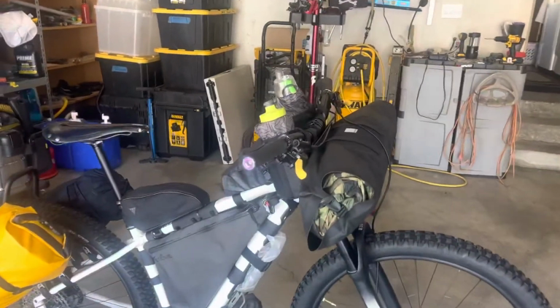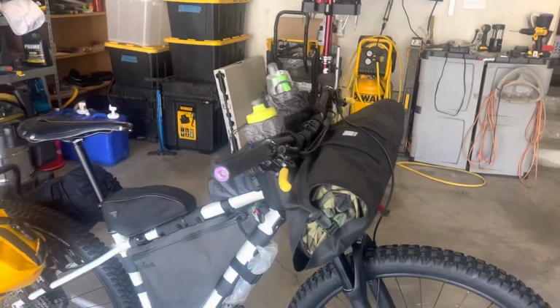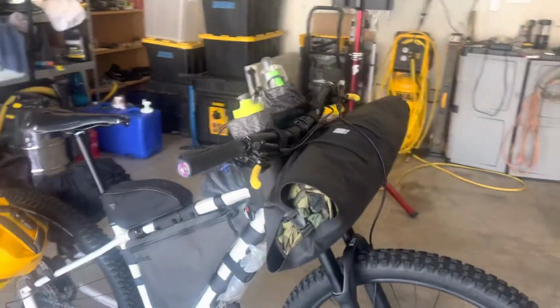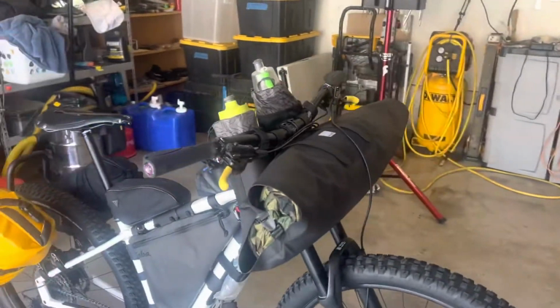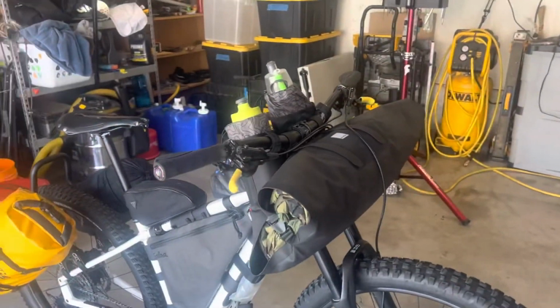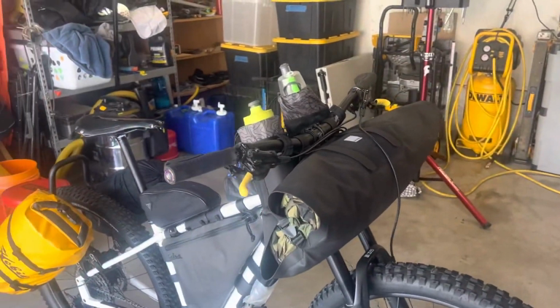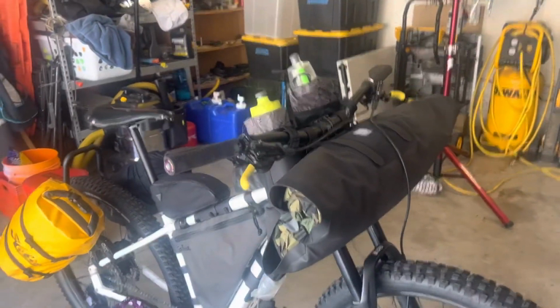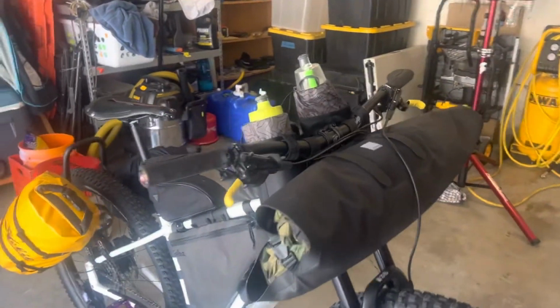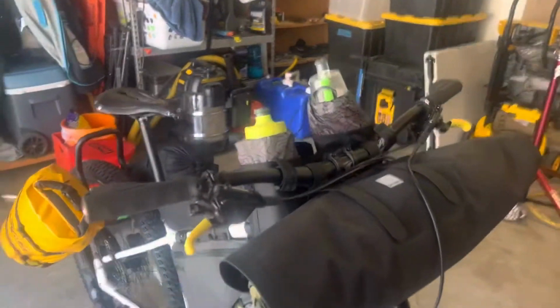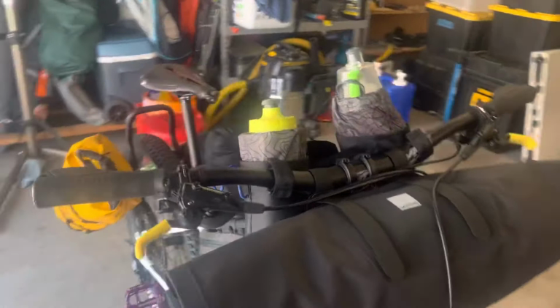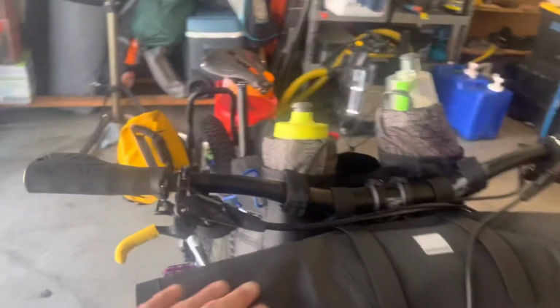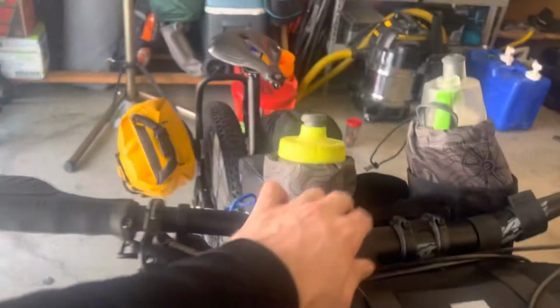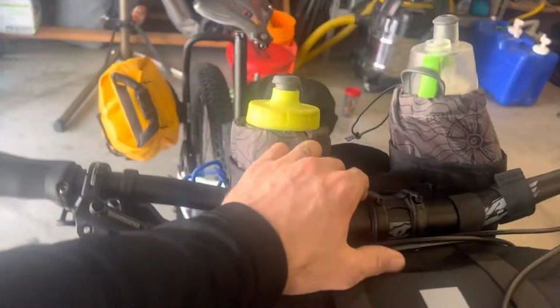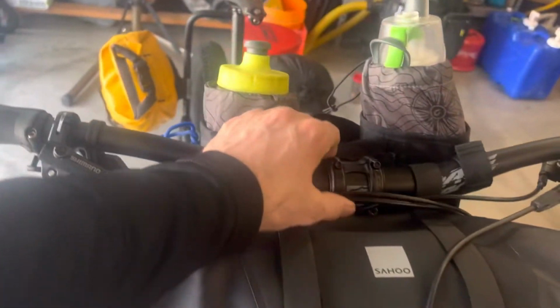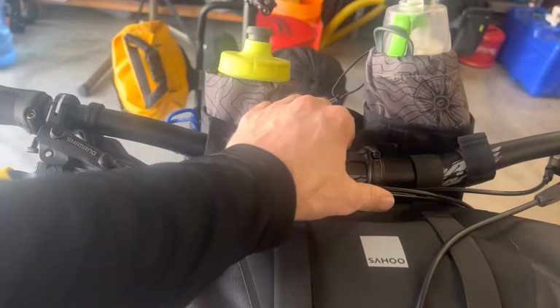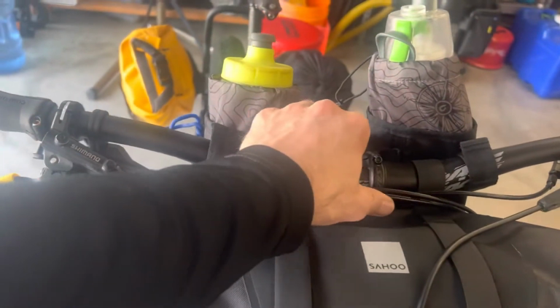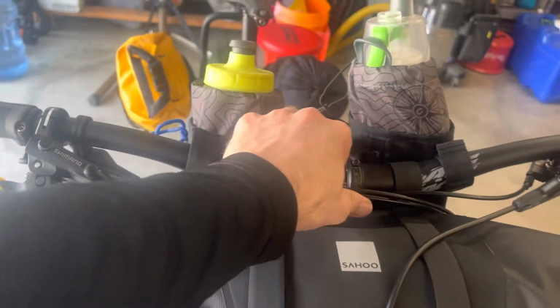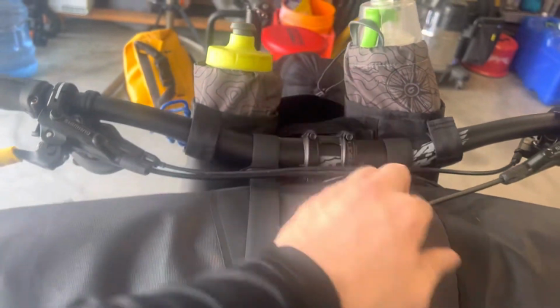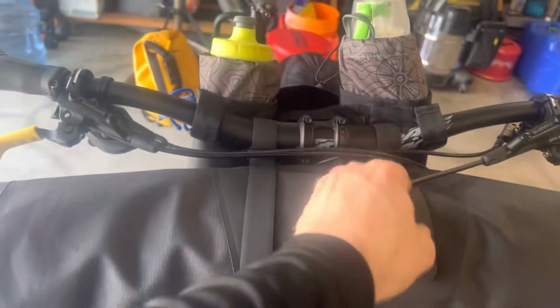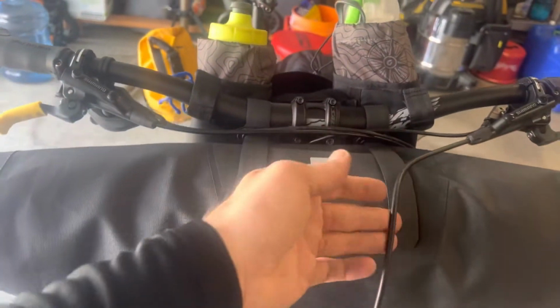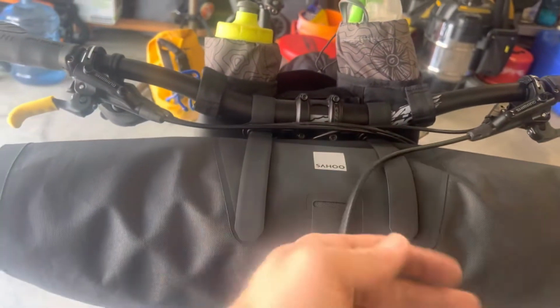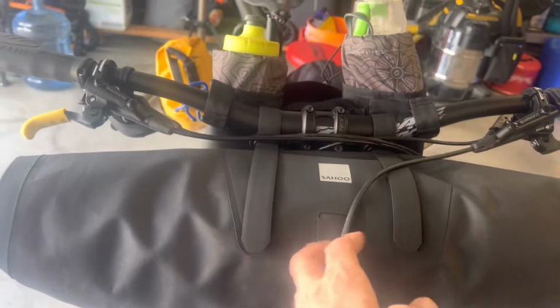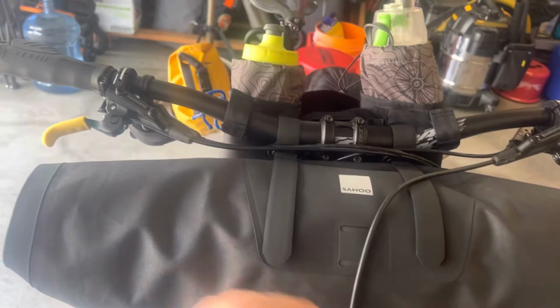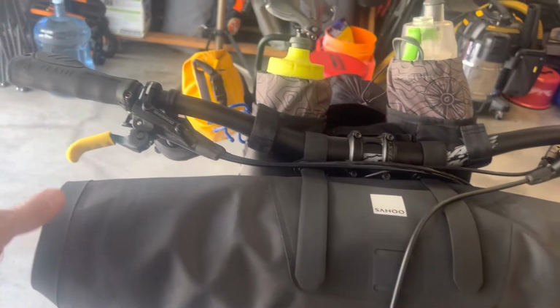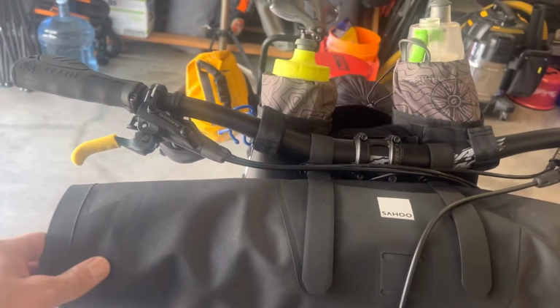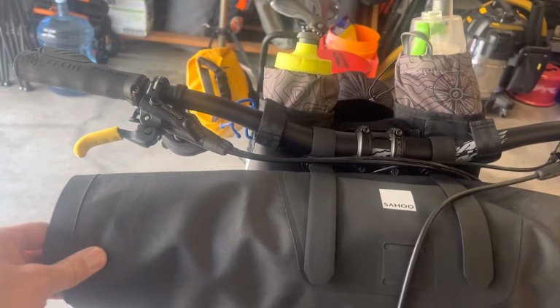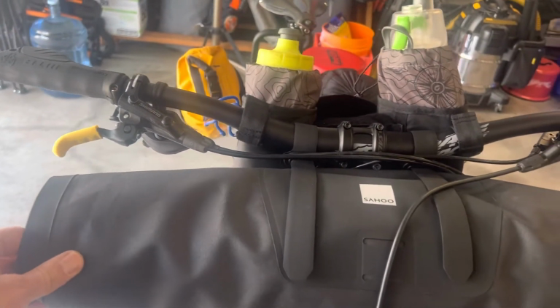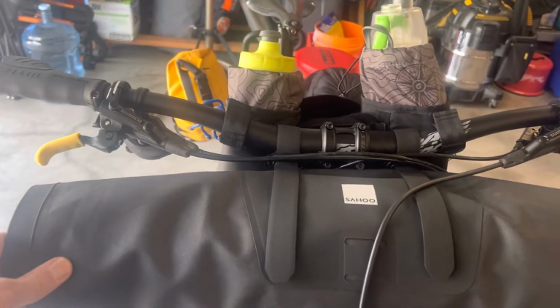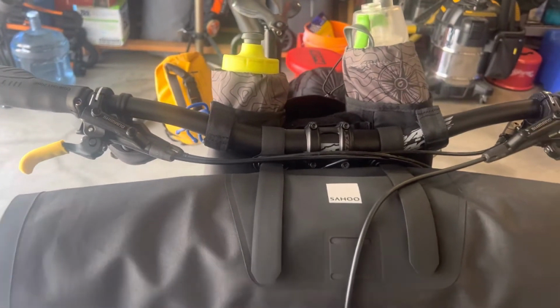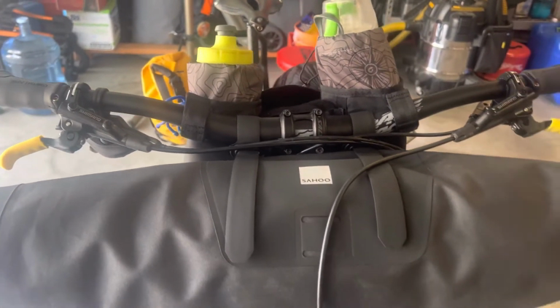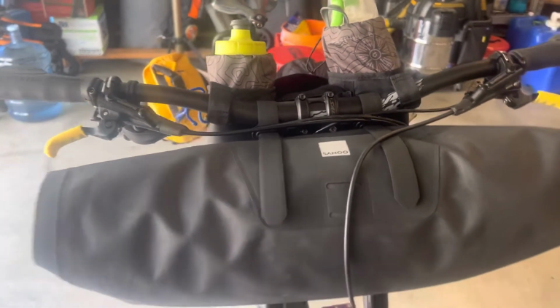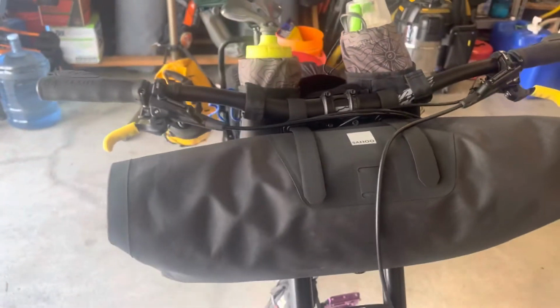I just did a tube roll, slid it in here where the cables went nicely up. This one stayed right to the outside — it's pretty good.